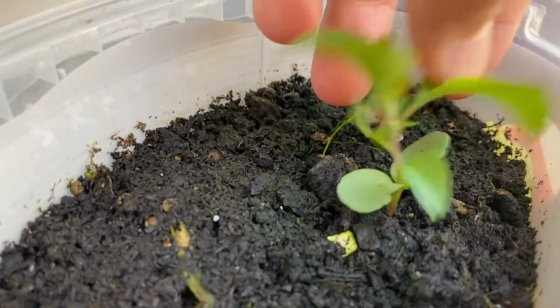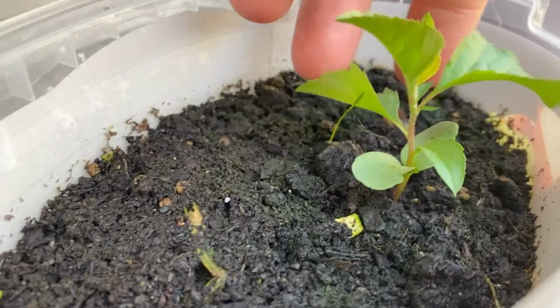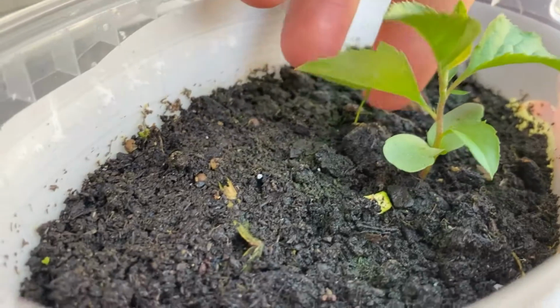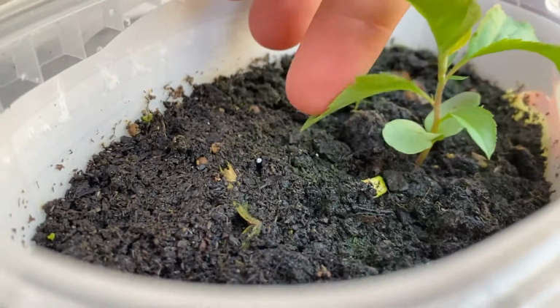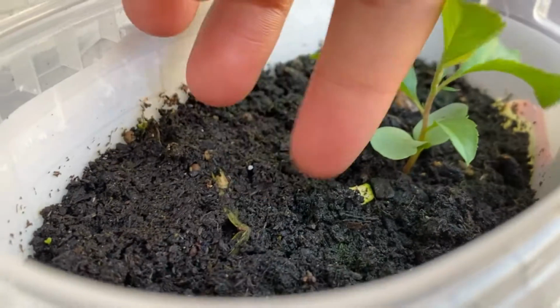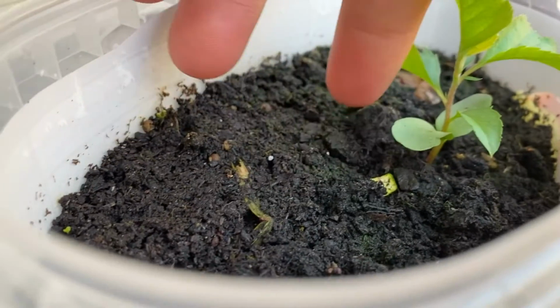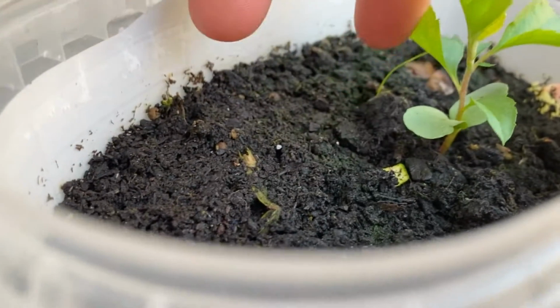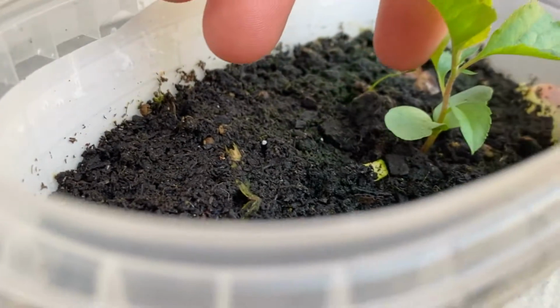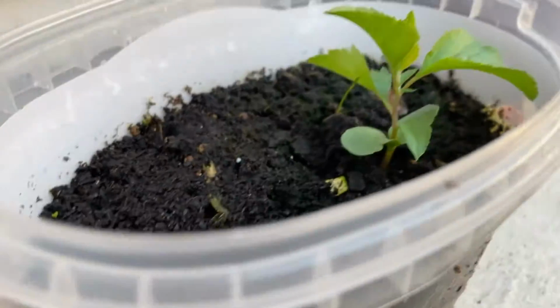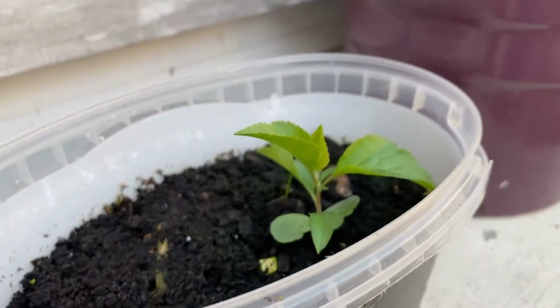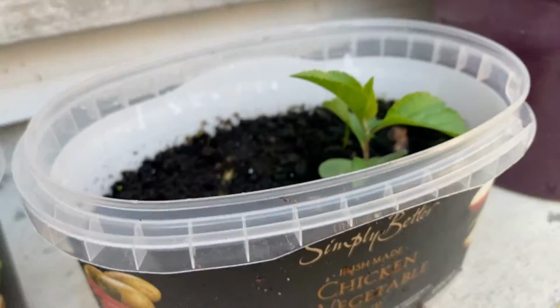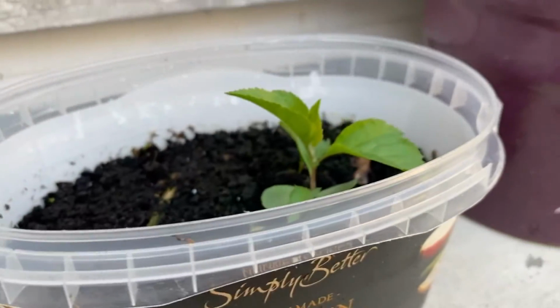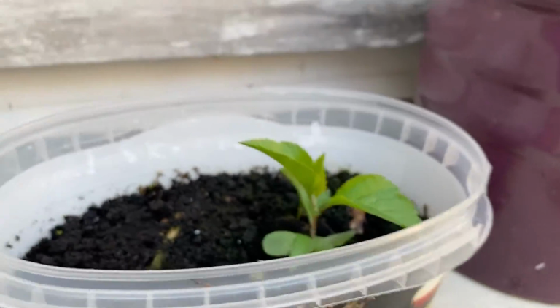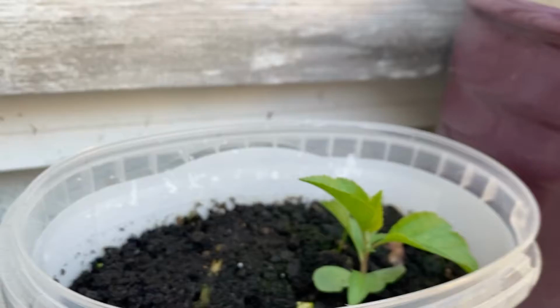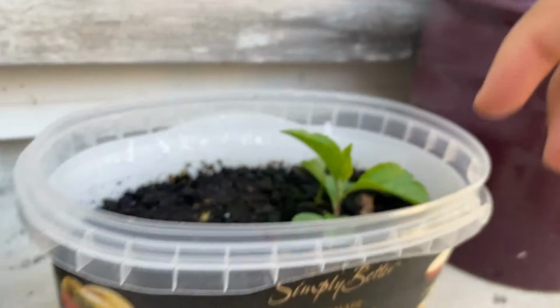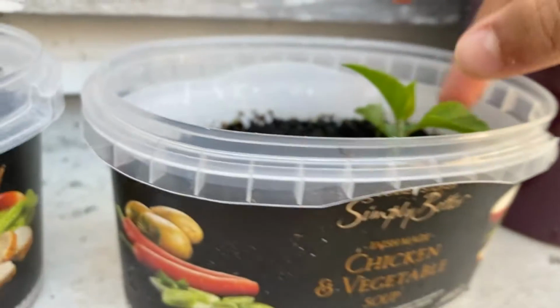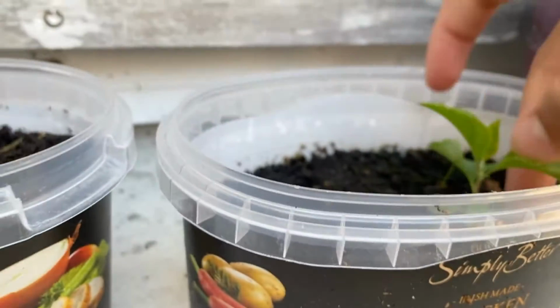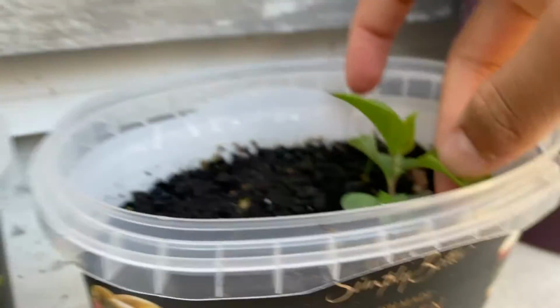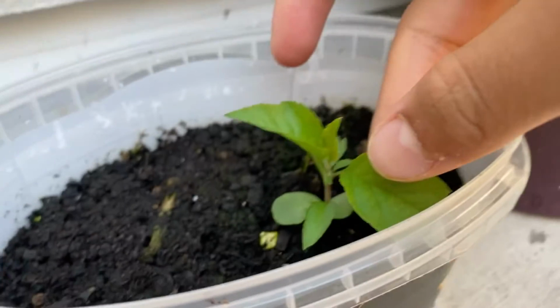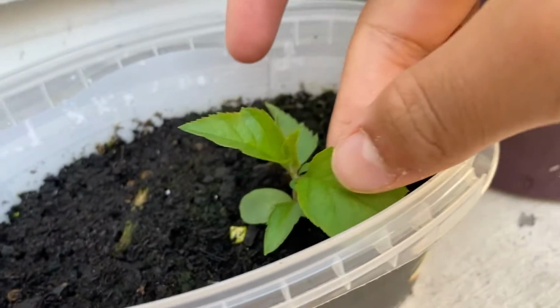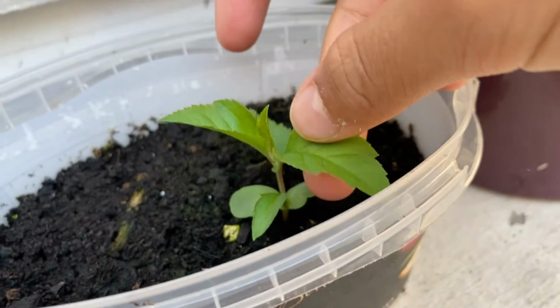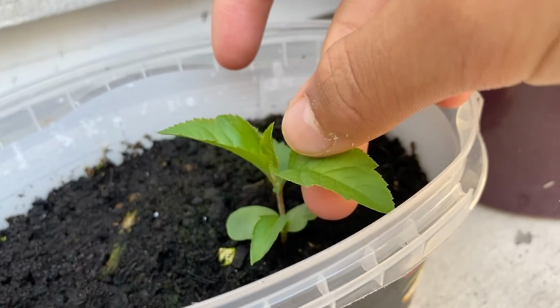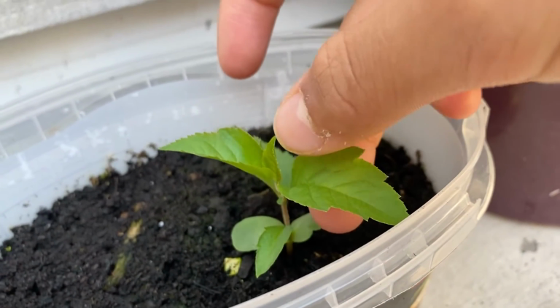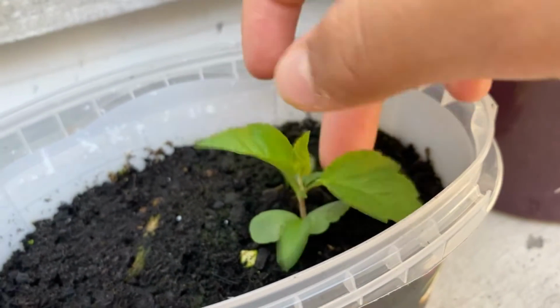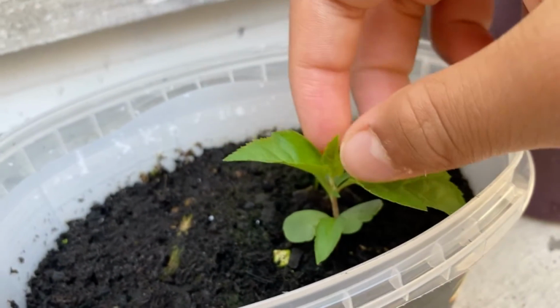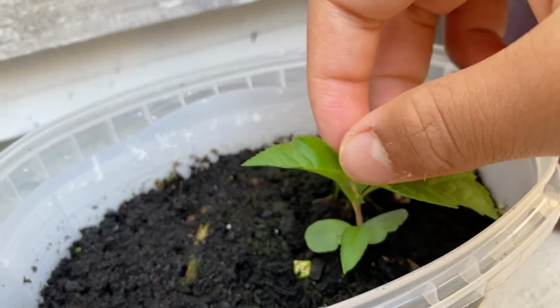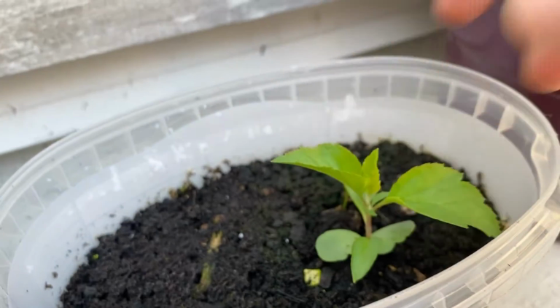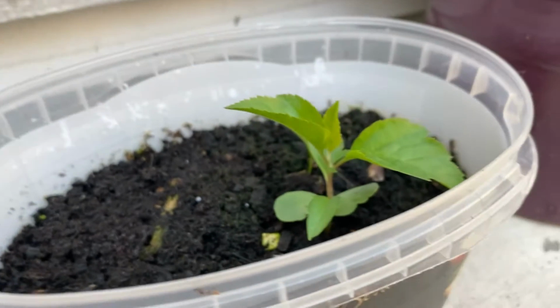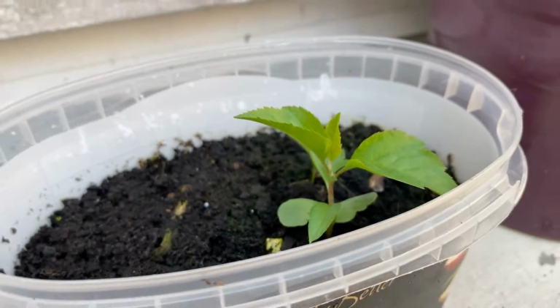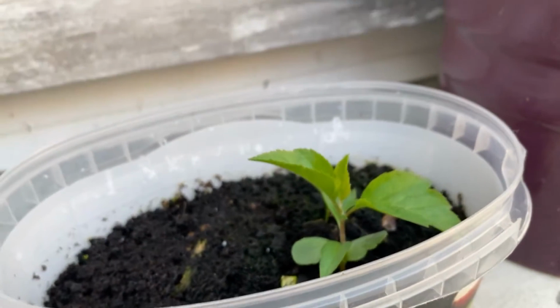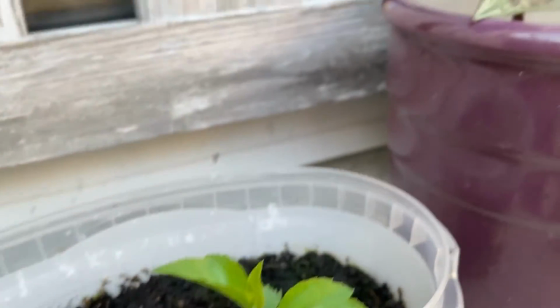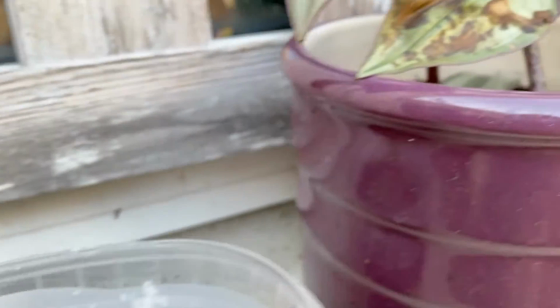This is a coriander plant, and this one is an apple plant, and I just planted this two weeks ago.